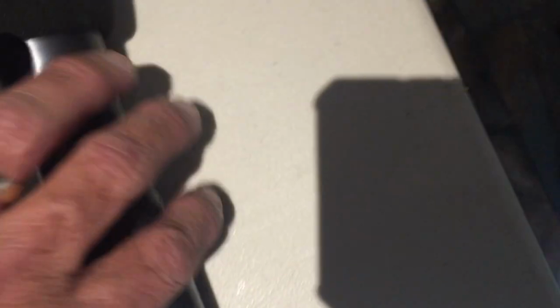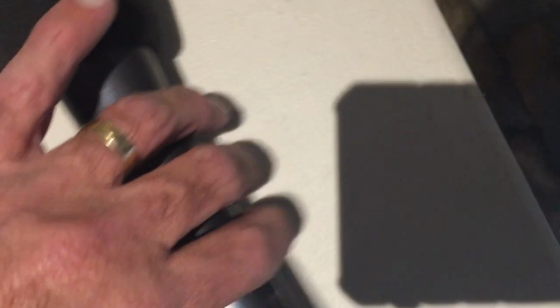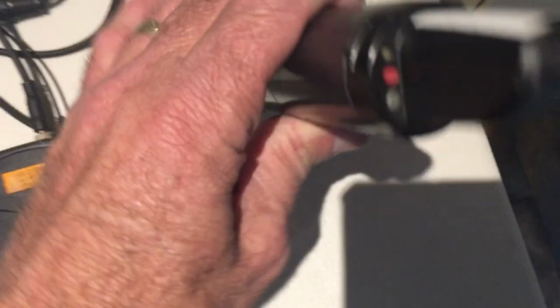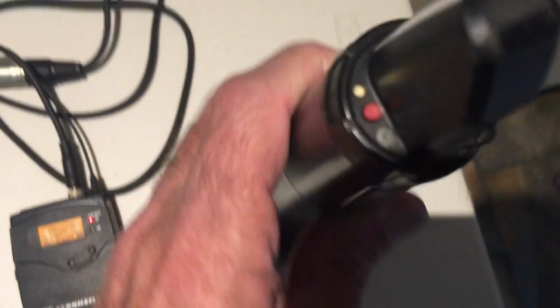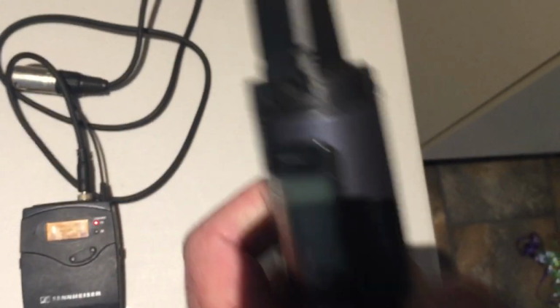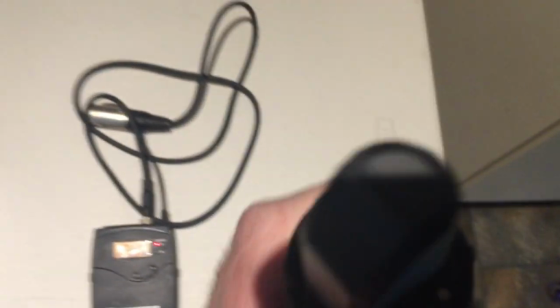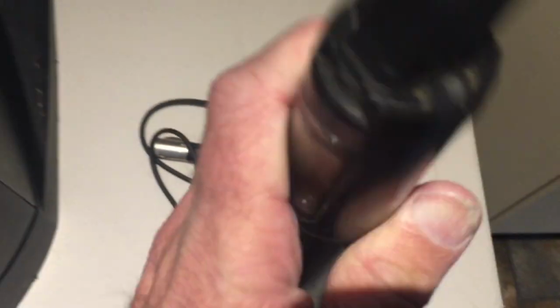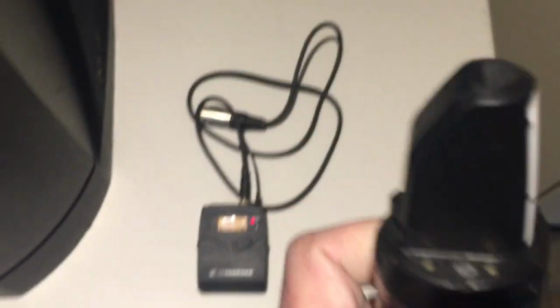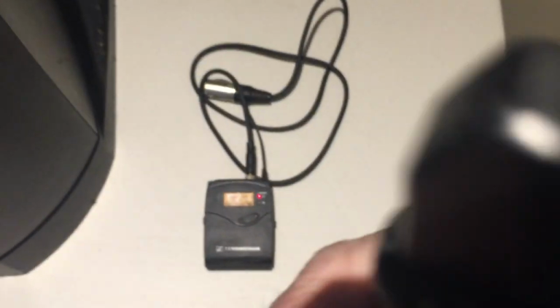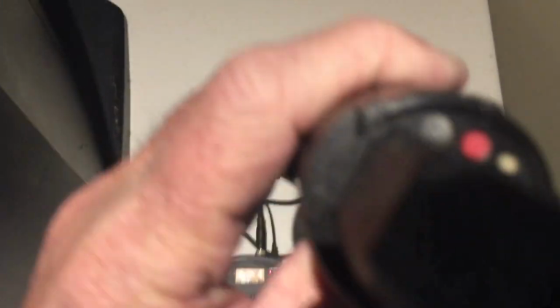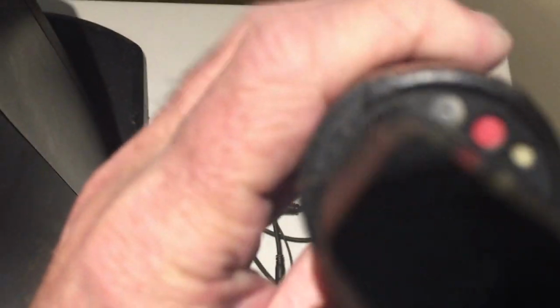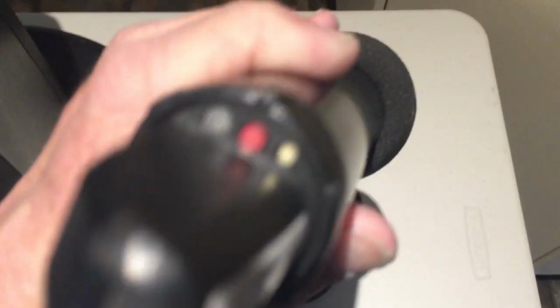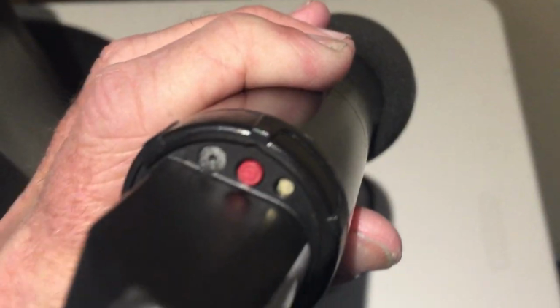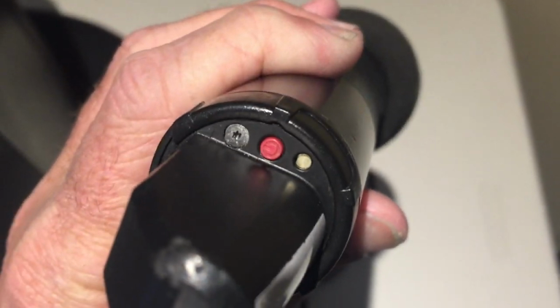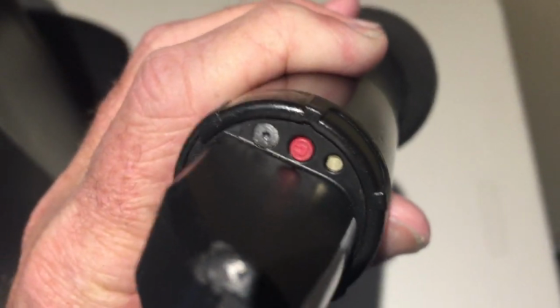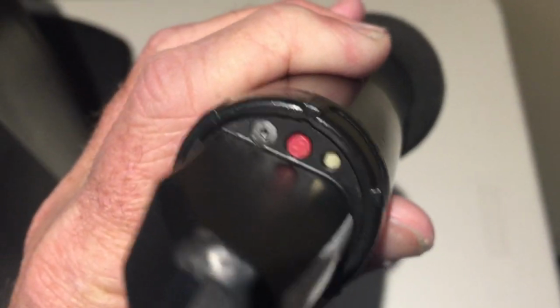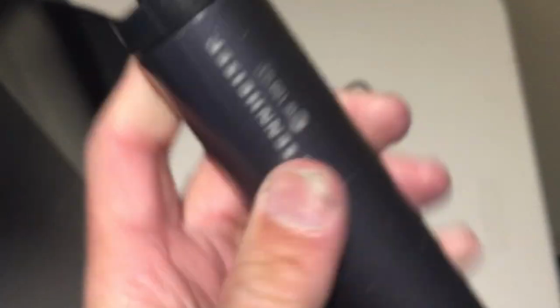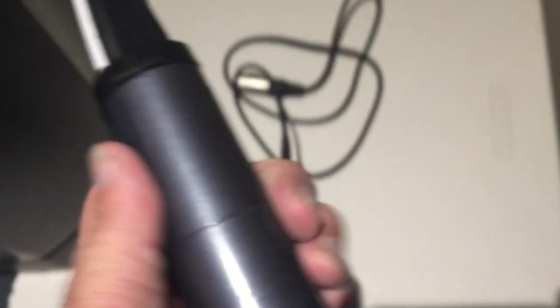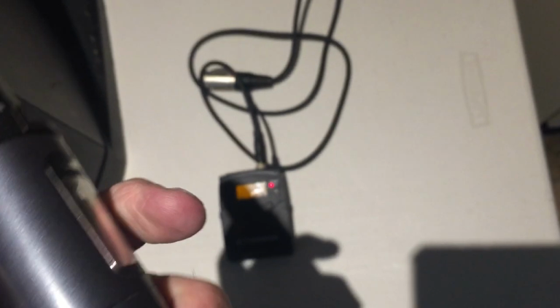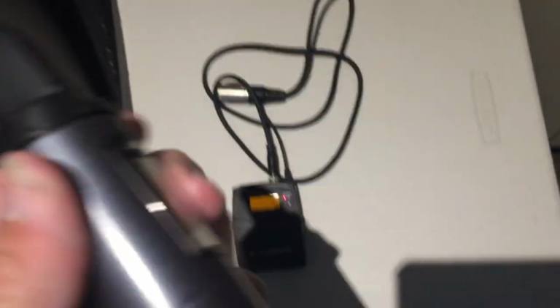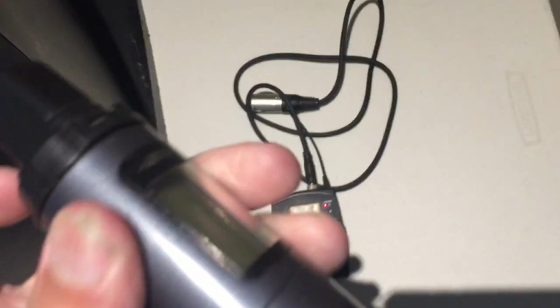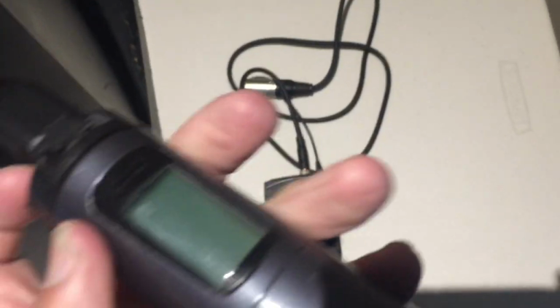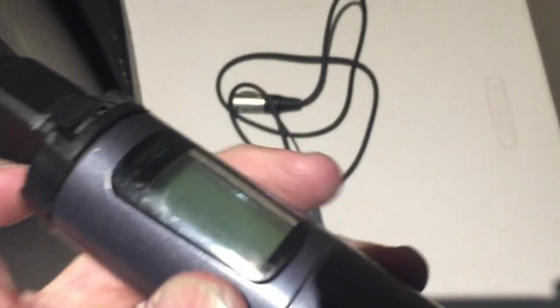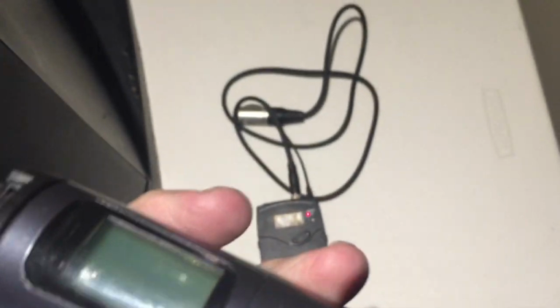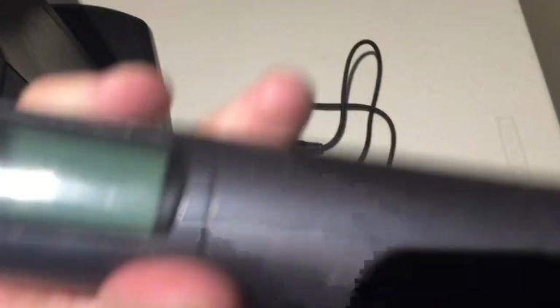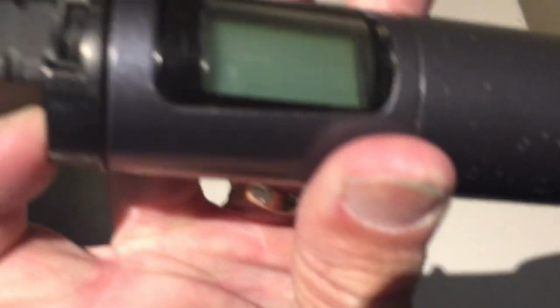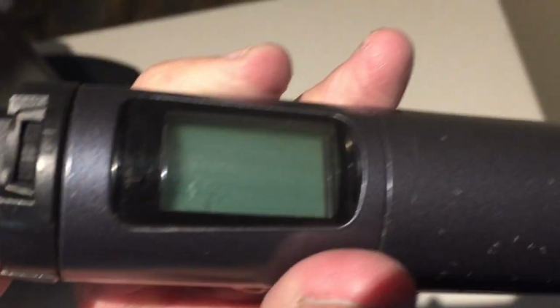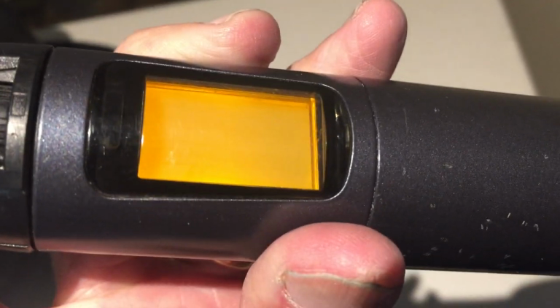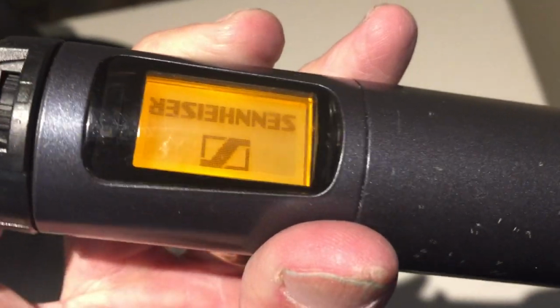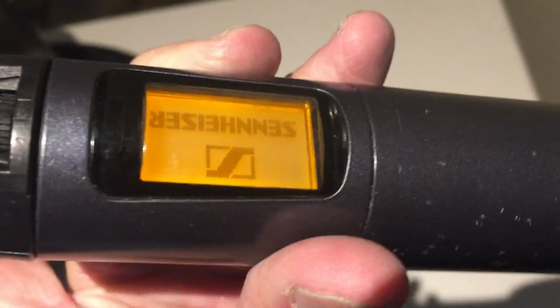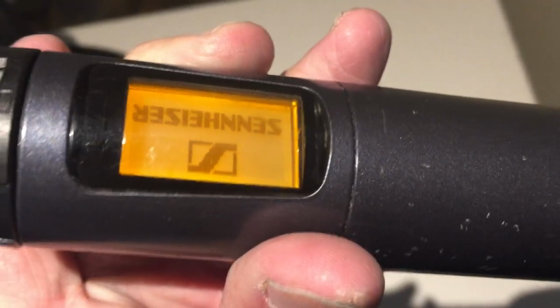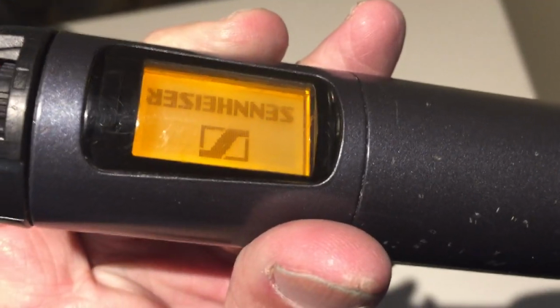Next, with the microphone underneath you'll see this red button. Hold that down till the screen comes on.